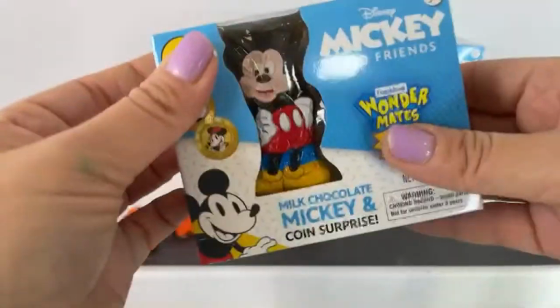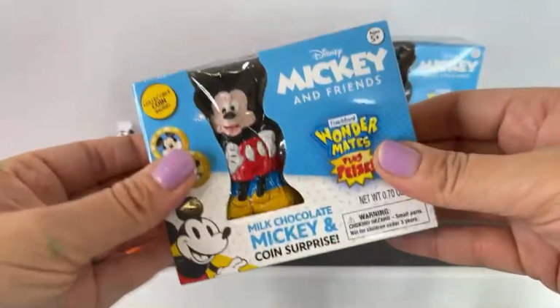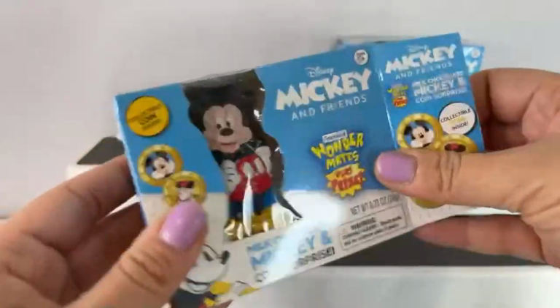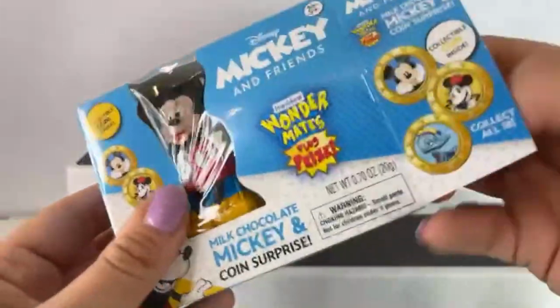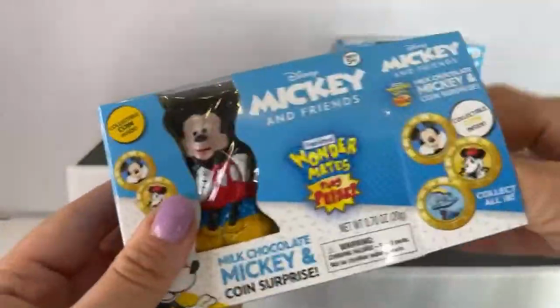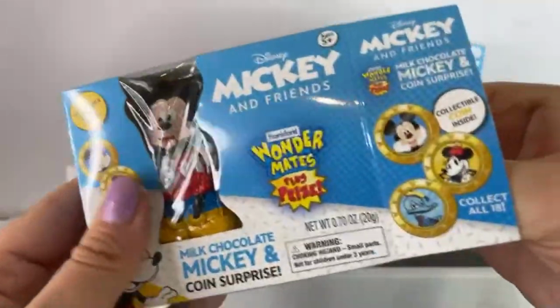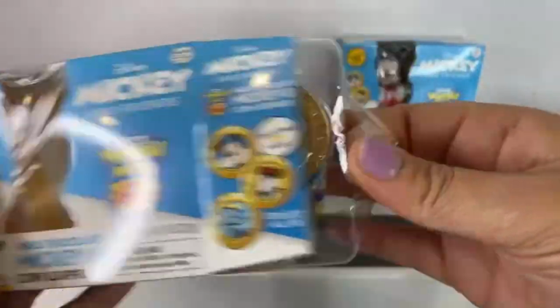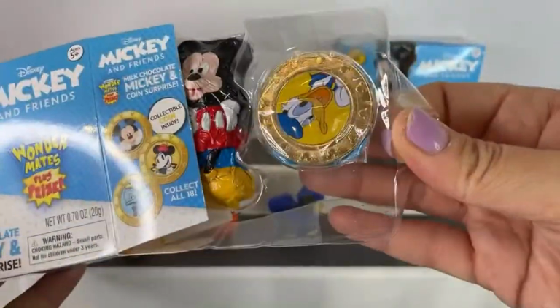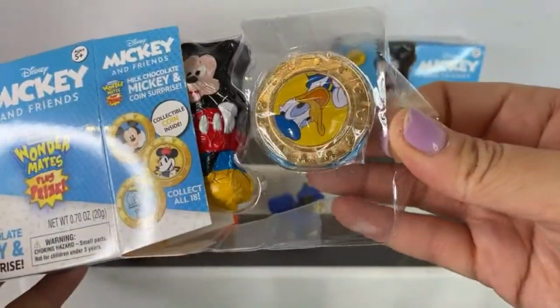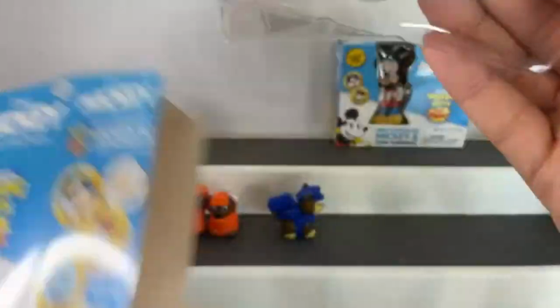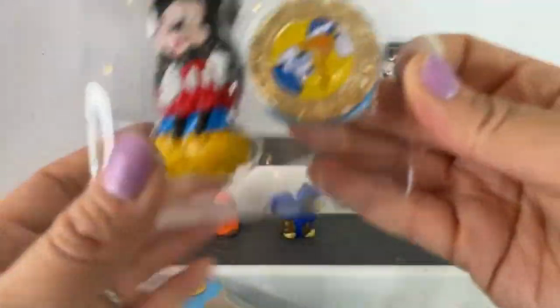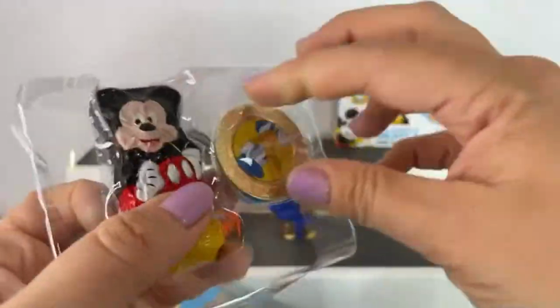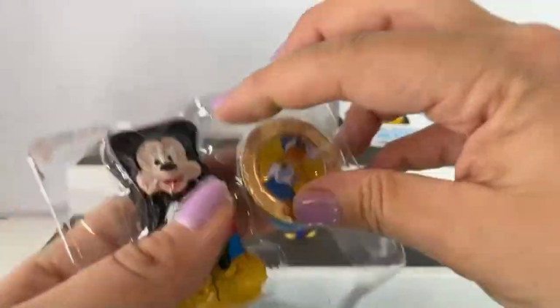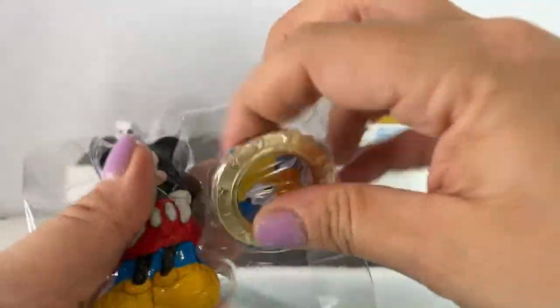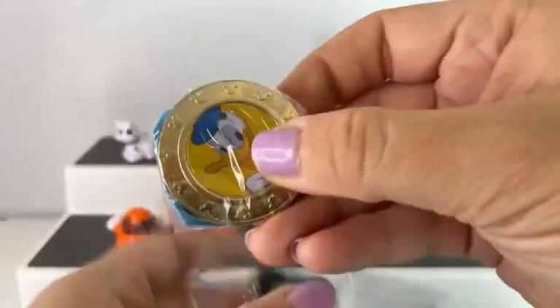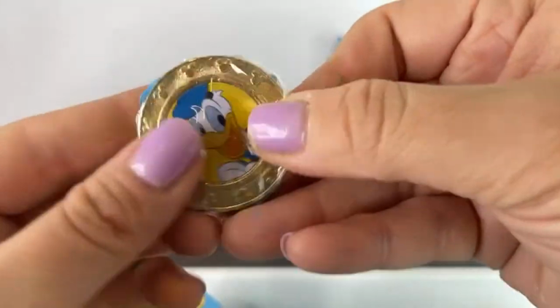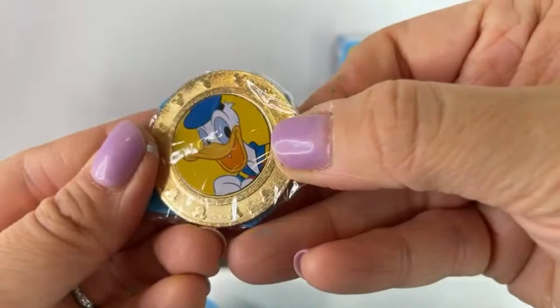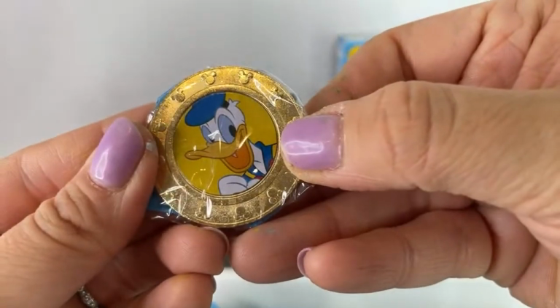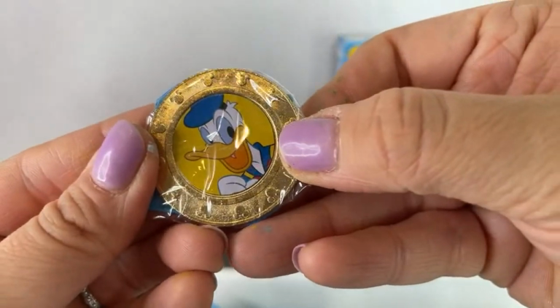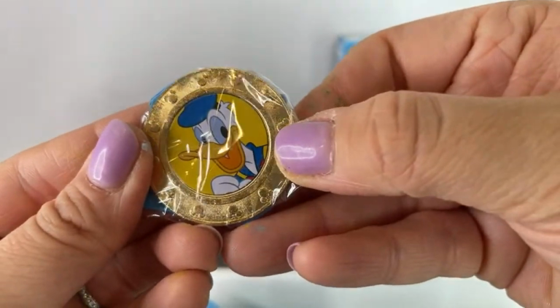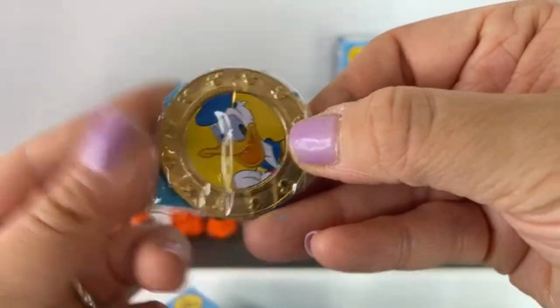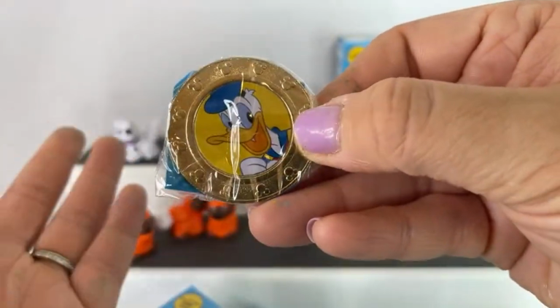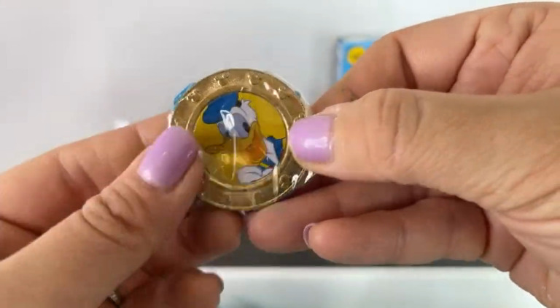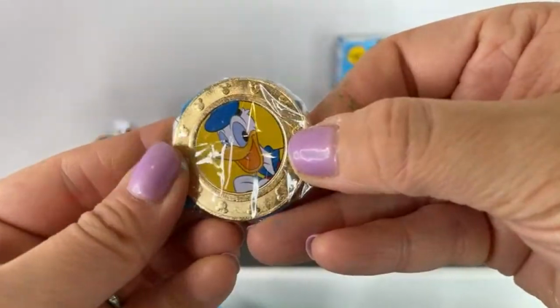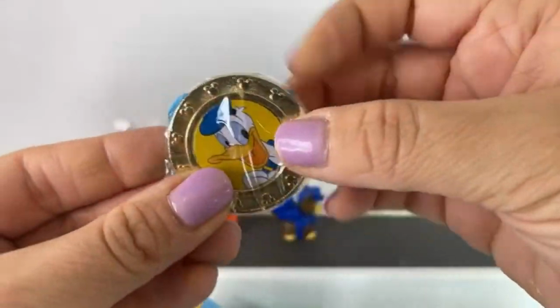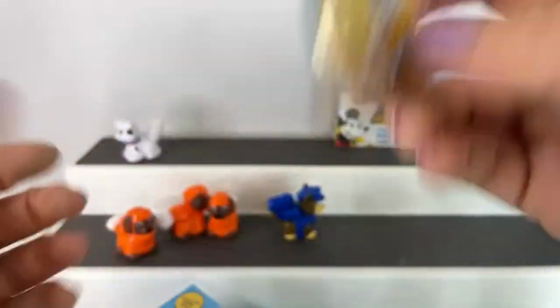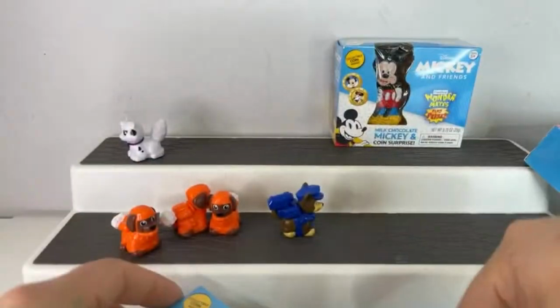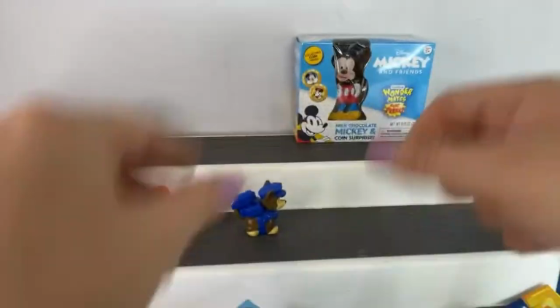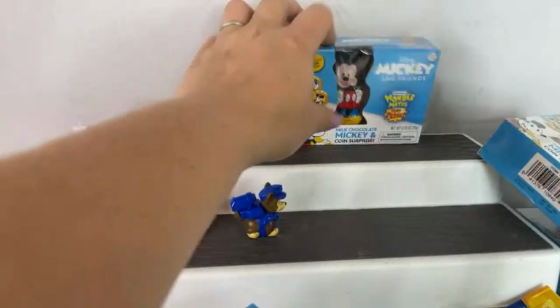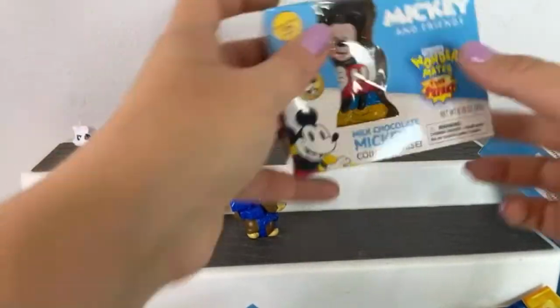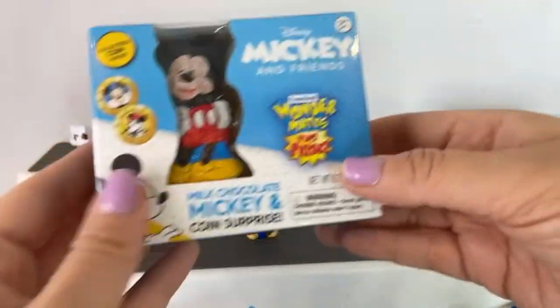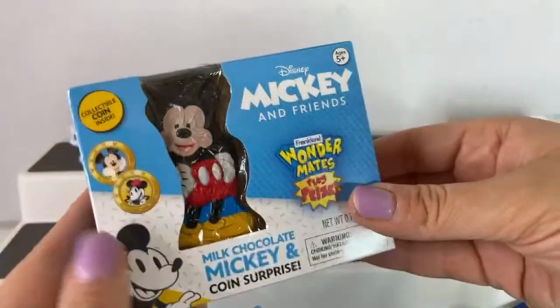Now let's open up the Mickey and Friends — let's hope we have better luck. We have Donald Duck and he's like the Donald Duck that I grew up with, so that's awesome — like the 80s and 90s version.